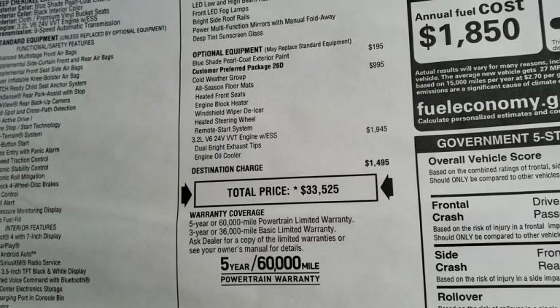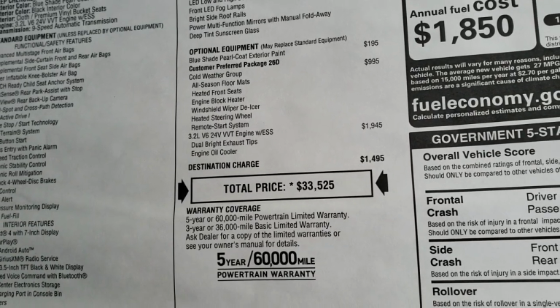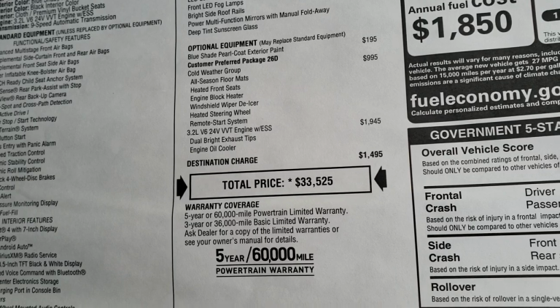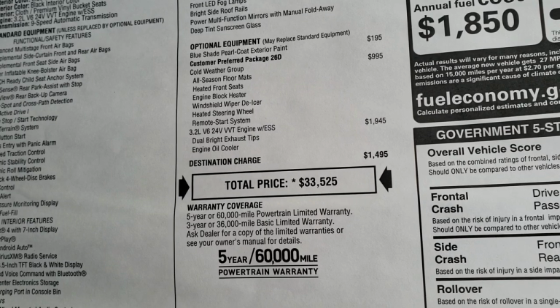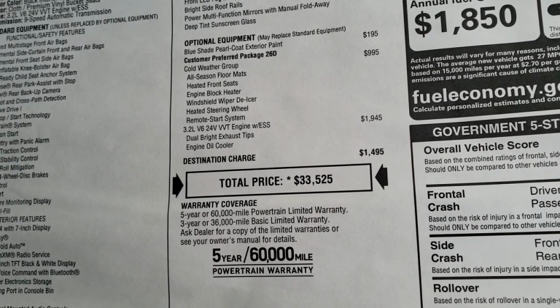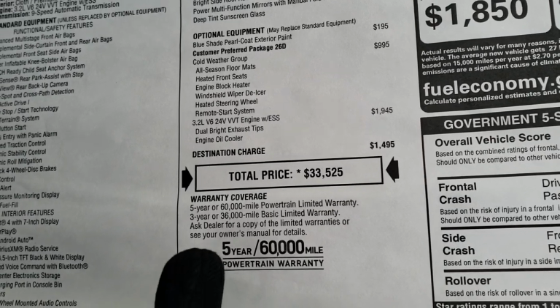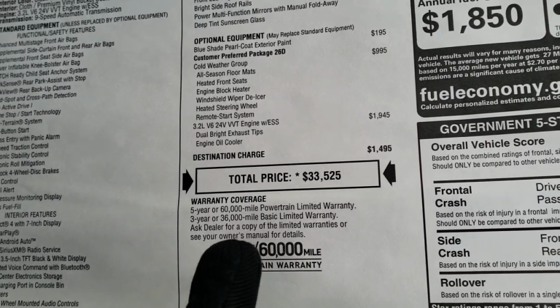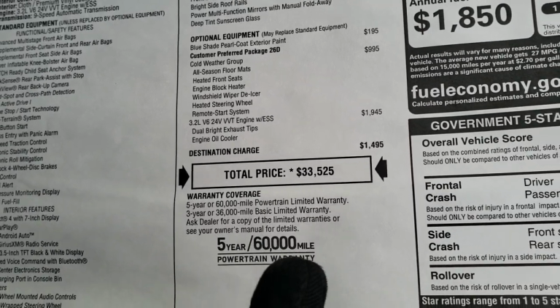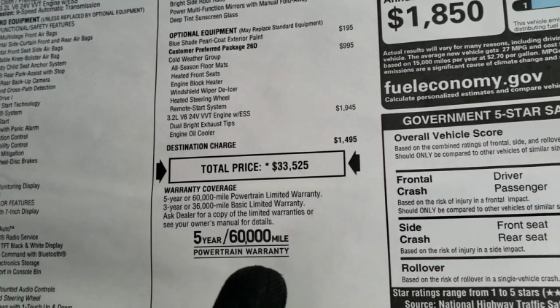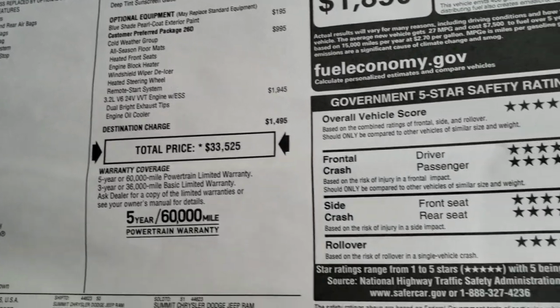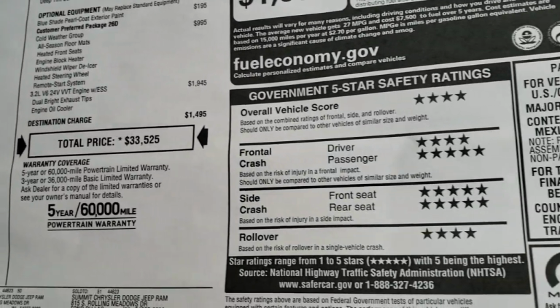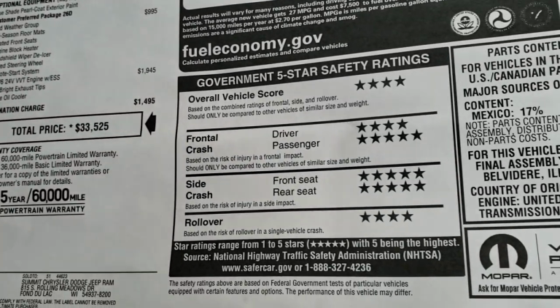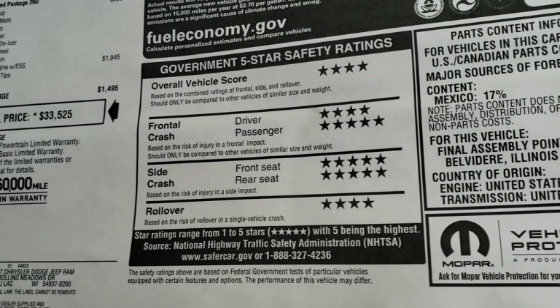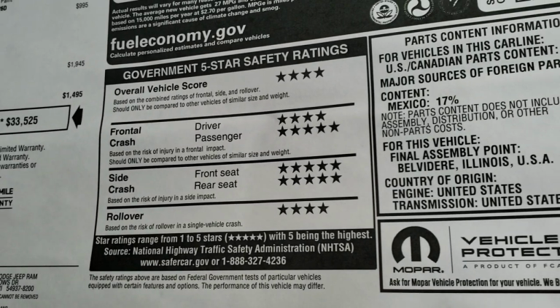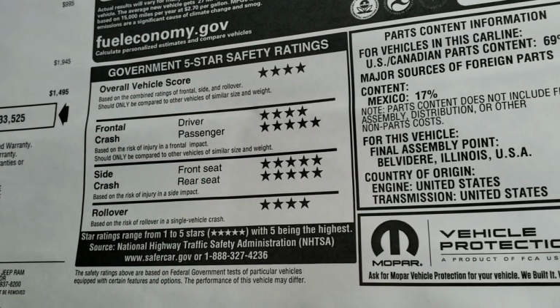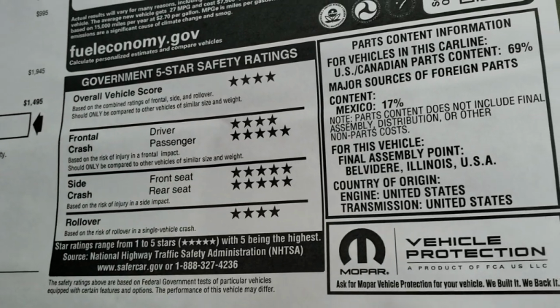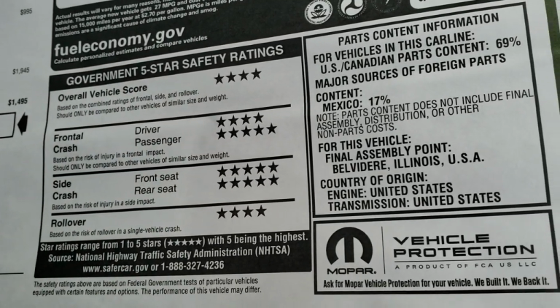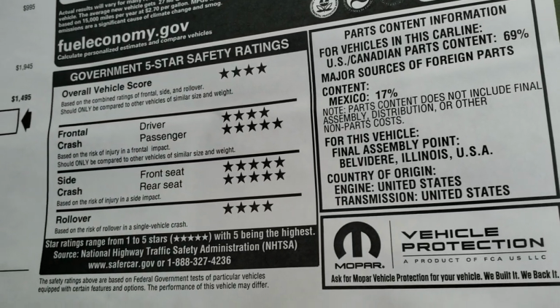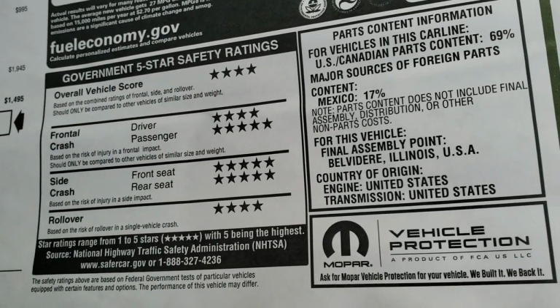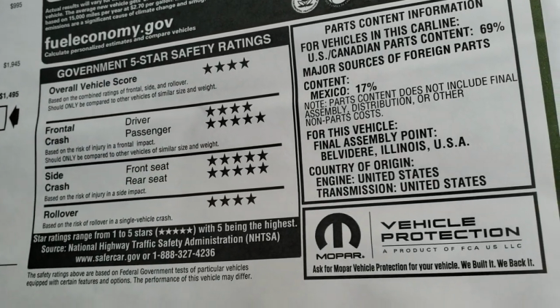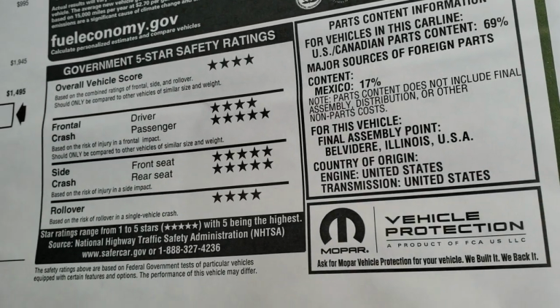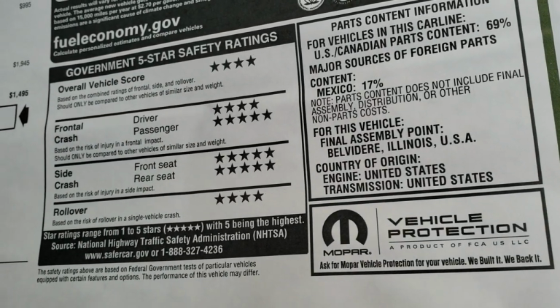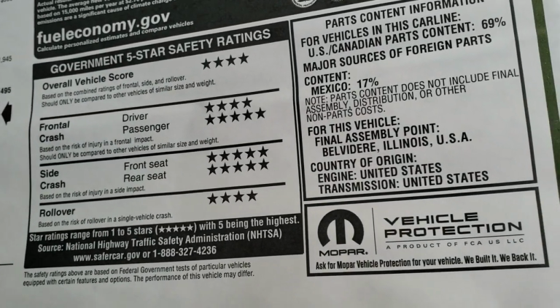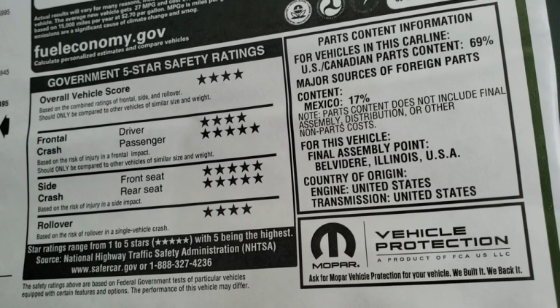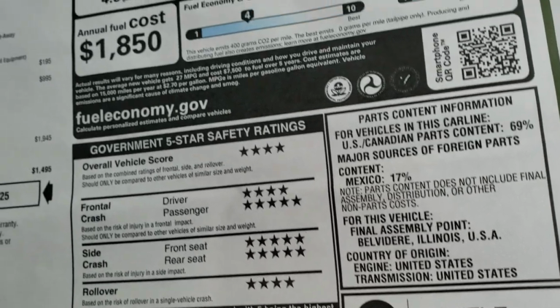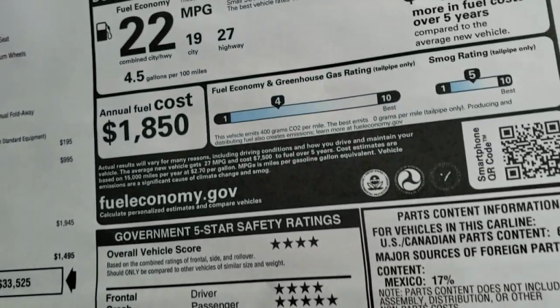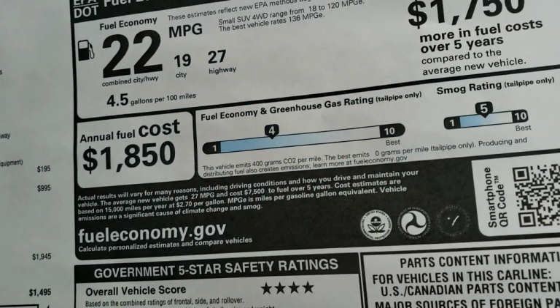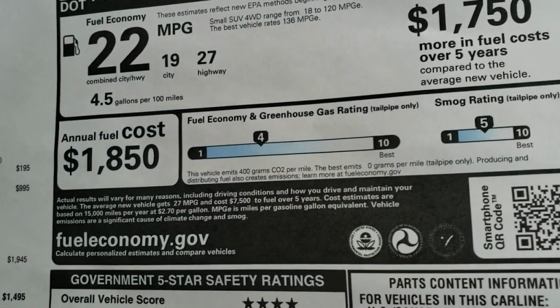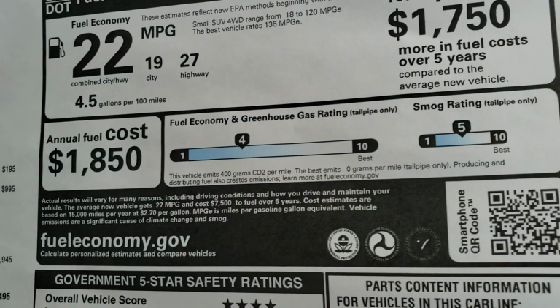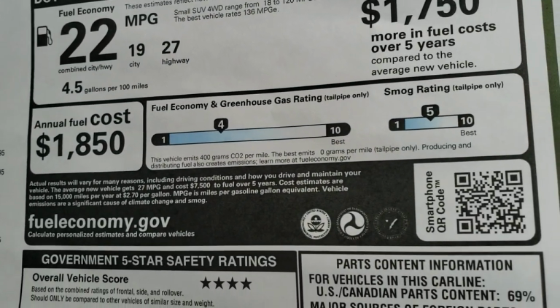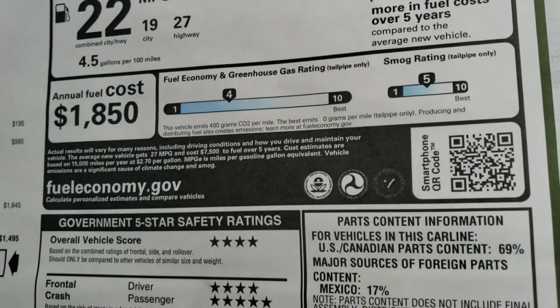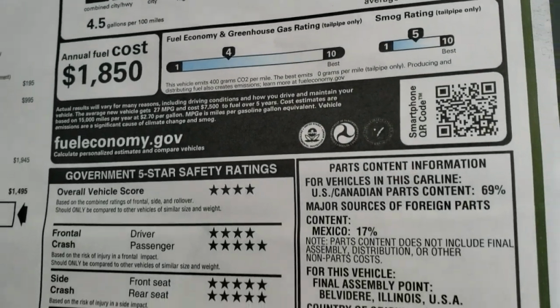$33,525 is your MSRP. 3-year/36,000 bumper-to-bumper, 5-year/60,000 powertrain. It has an overall safety rating of 4 stars, but it's 4 and 5 stars up and down the board. And 27 highway, 19 city for an average of 22.